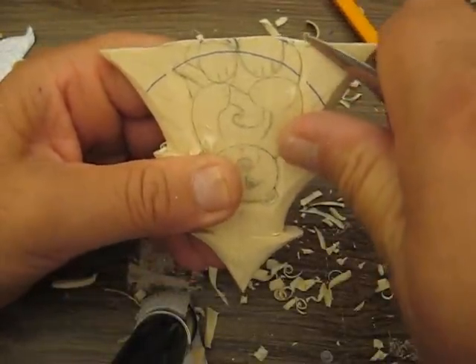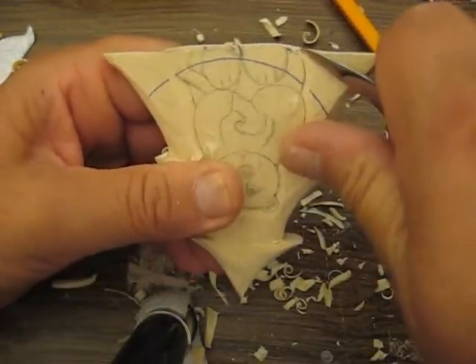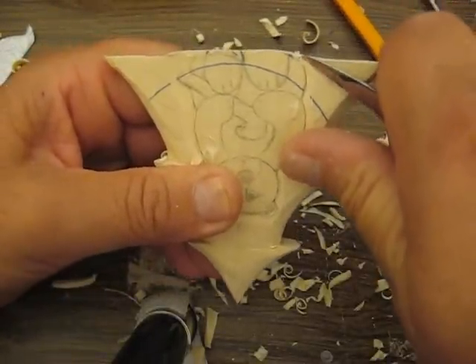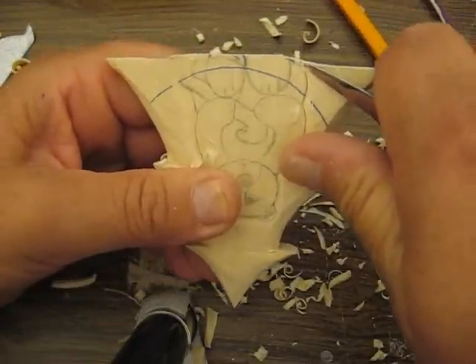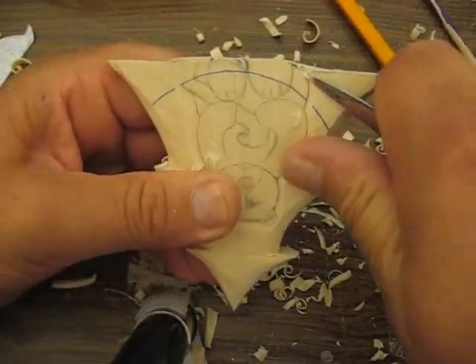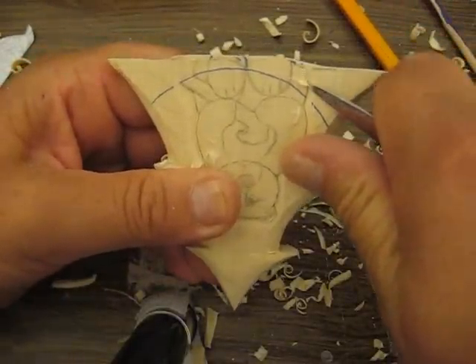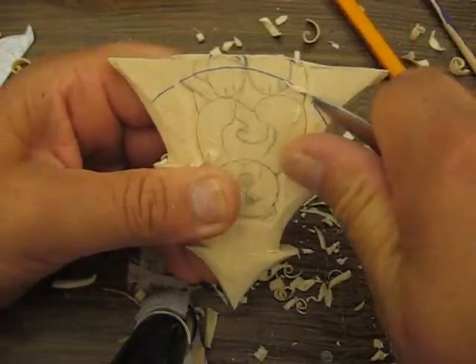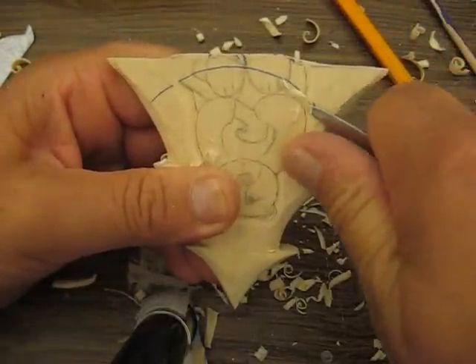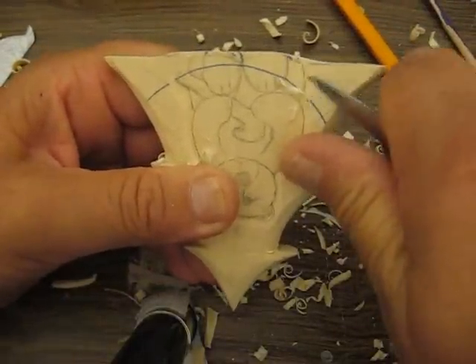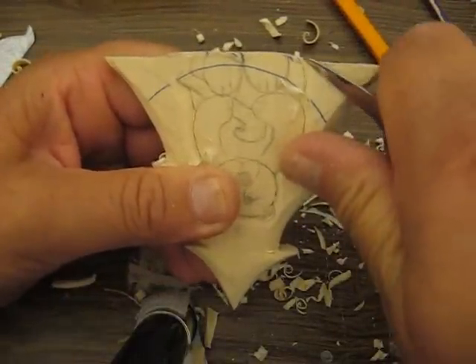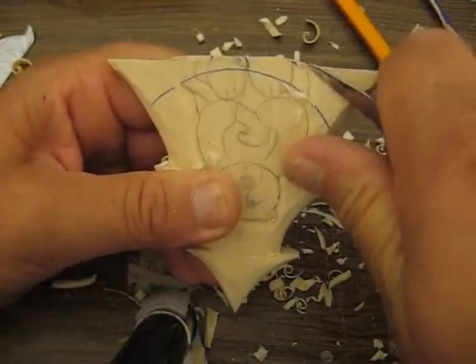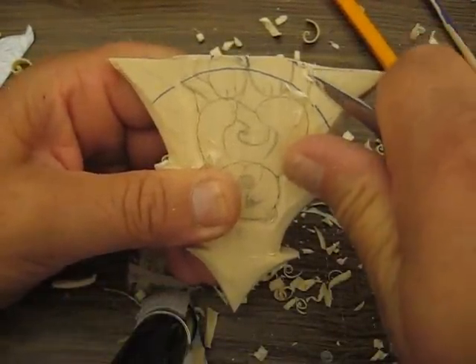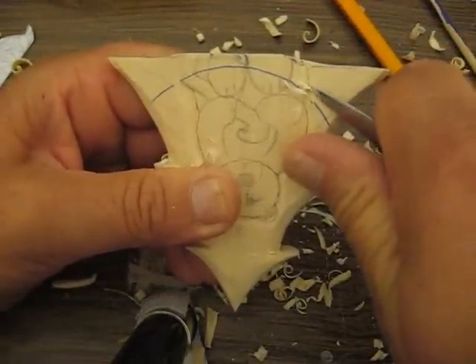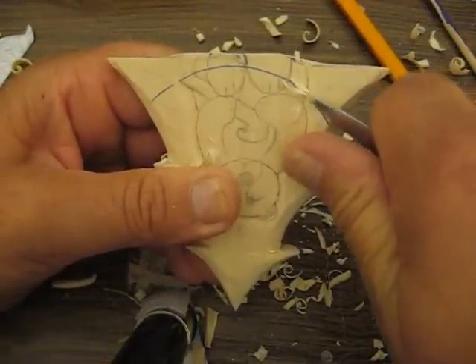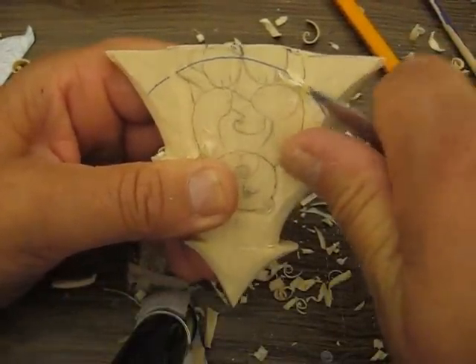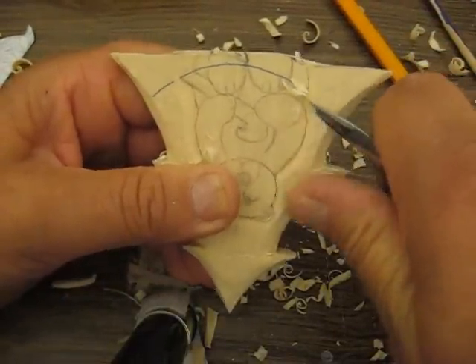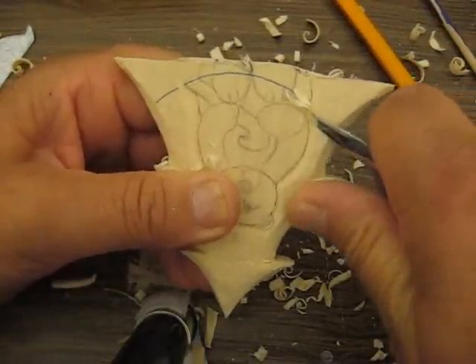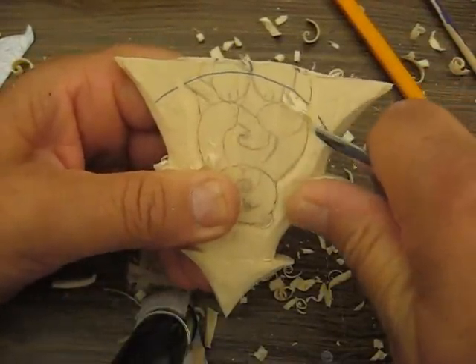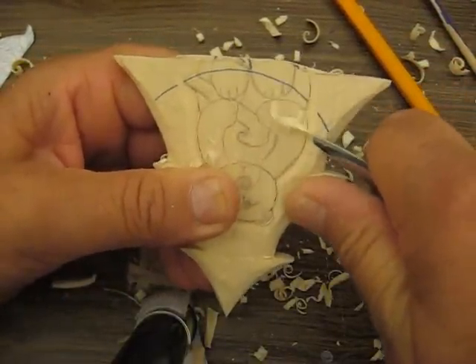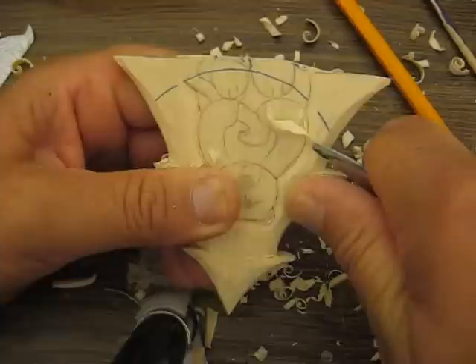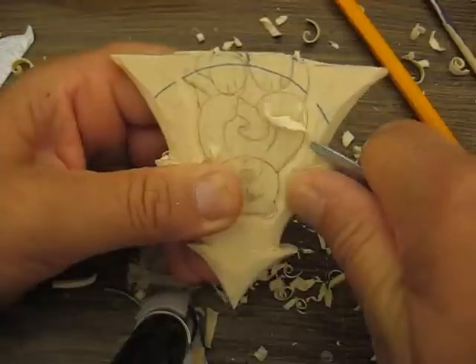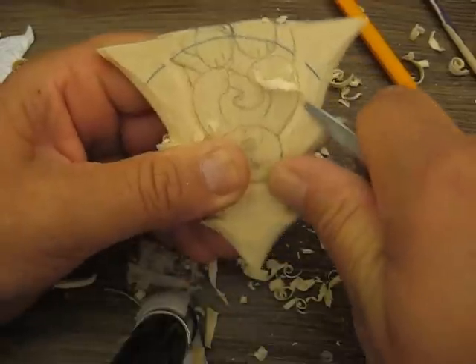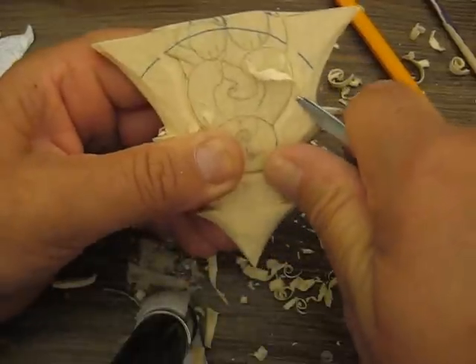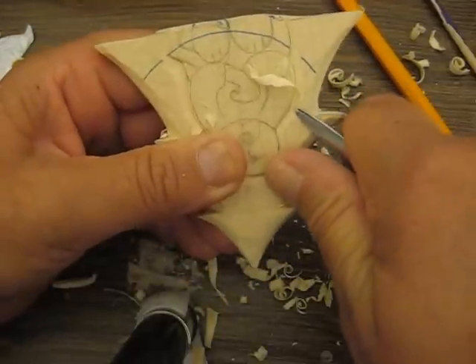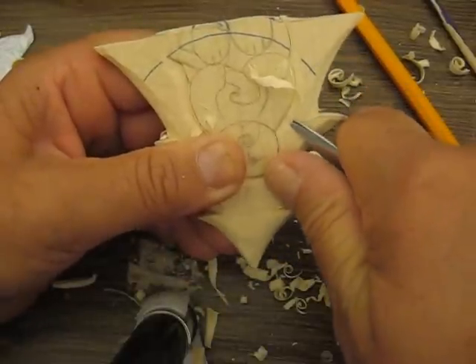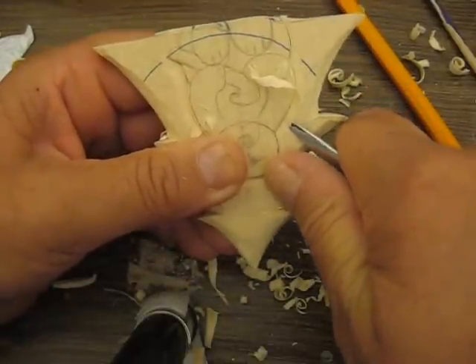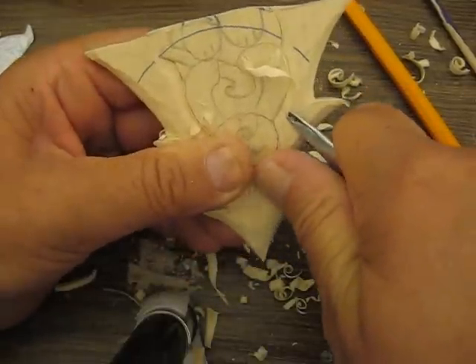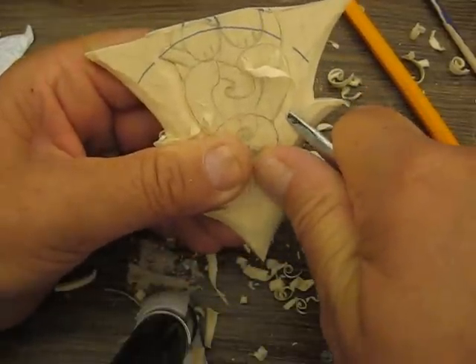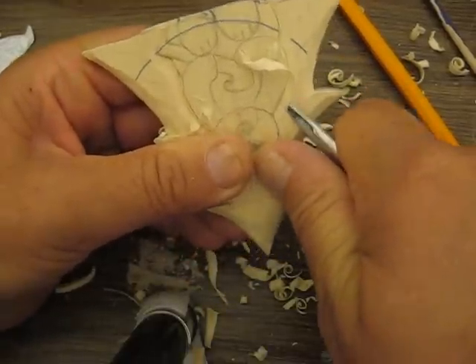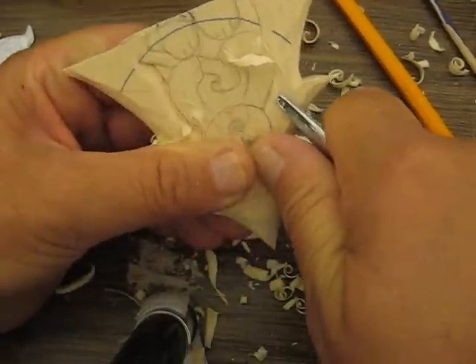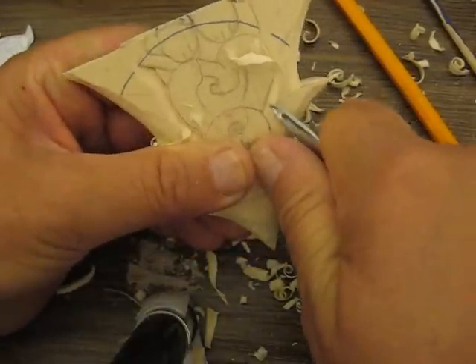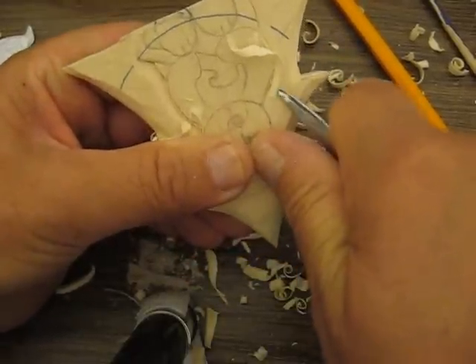You need a very sharp knife. It makes life so much easier when you carve, really. It would be a very frustrating hobby if your knife is not sharp.